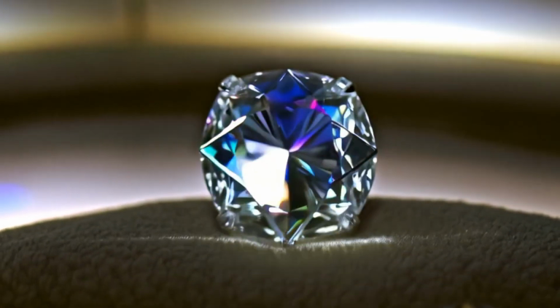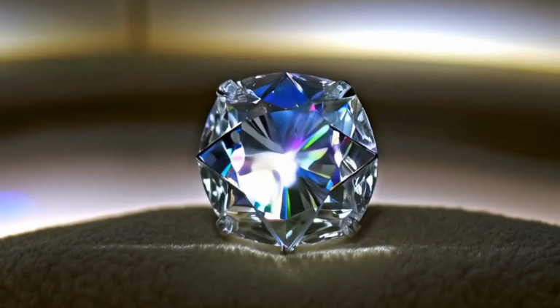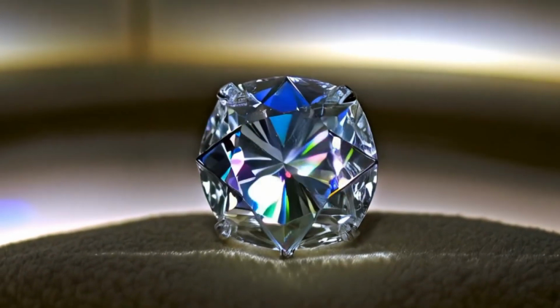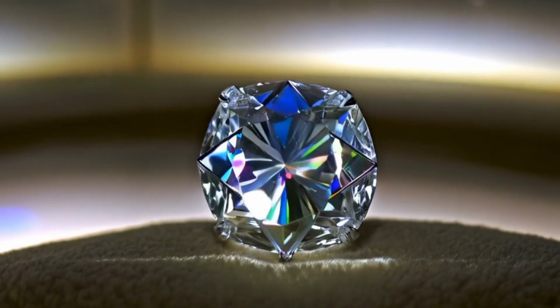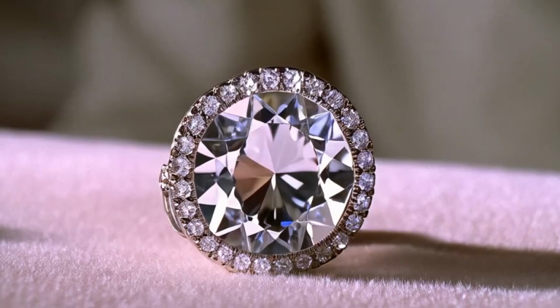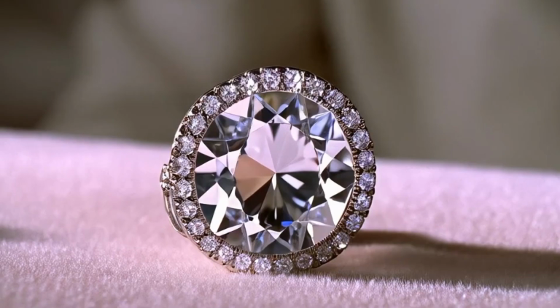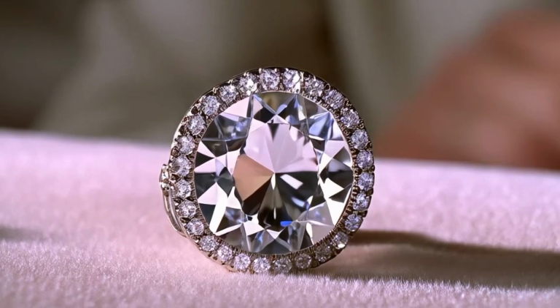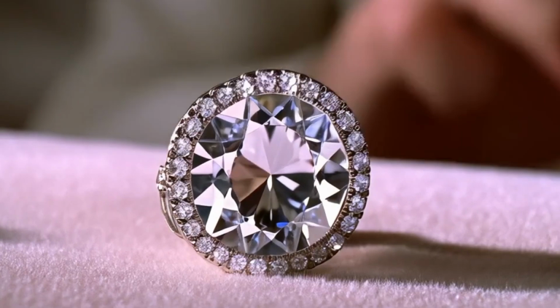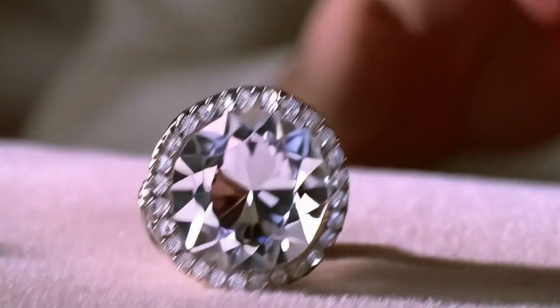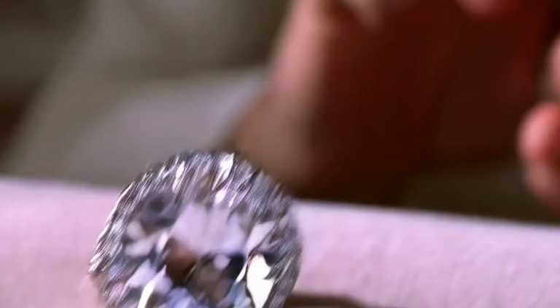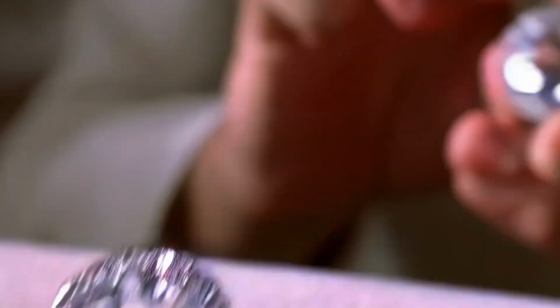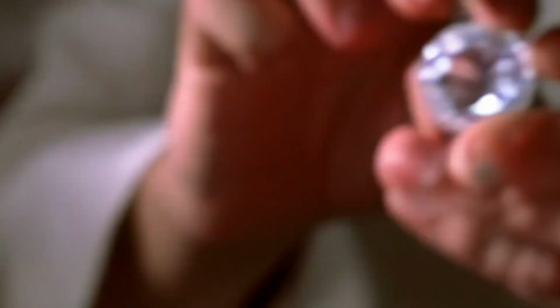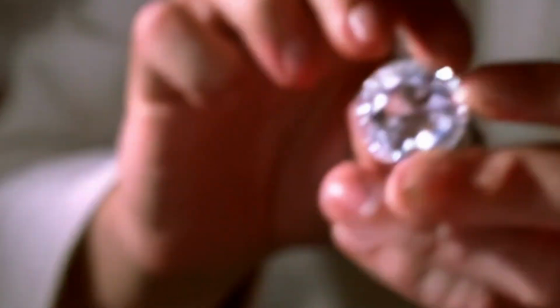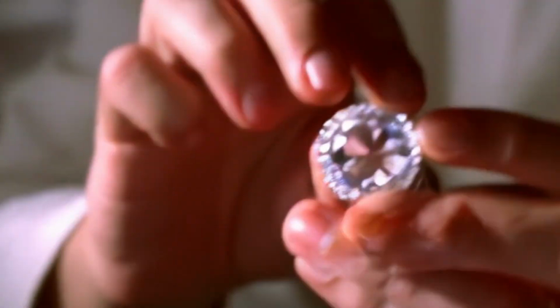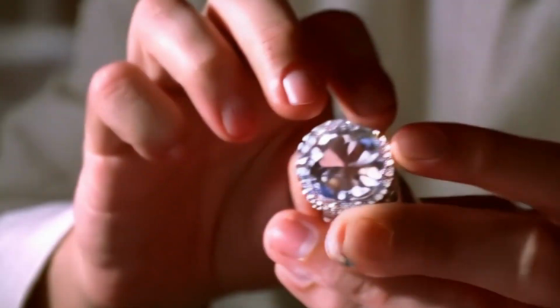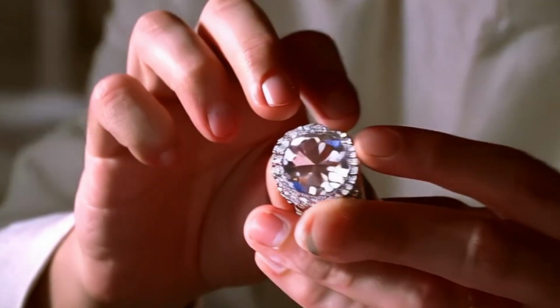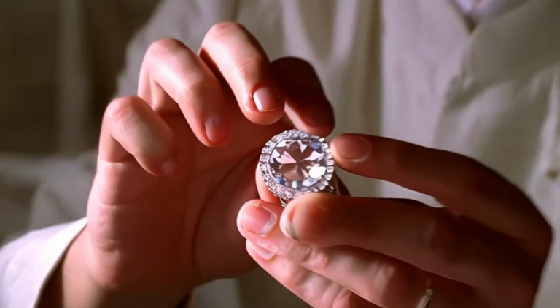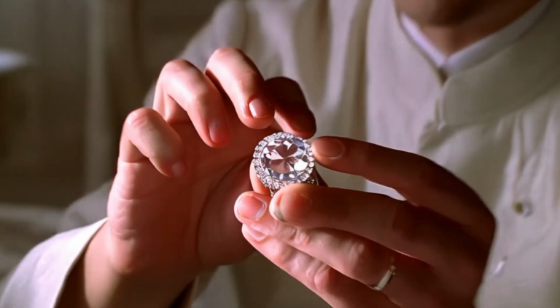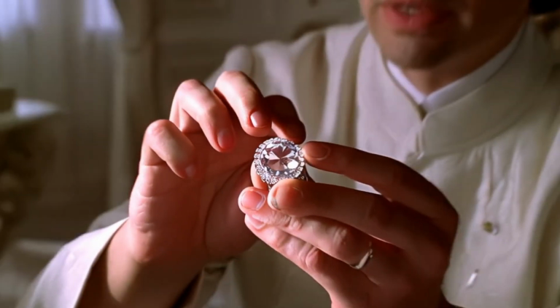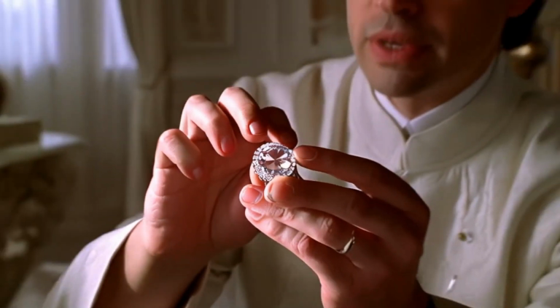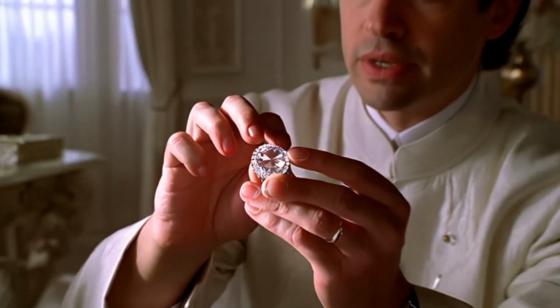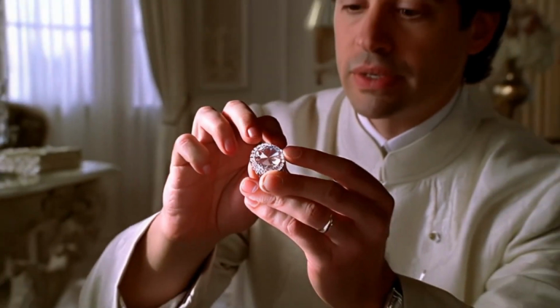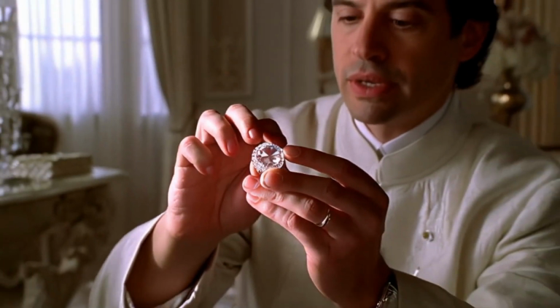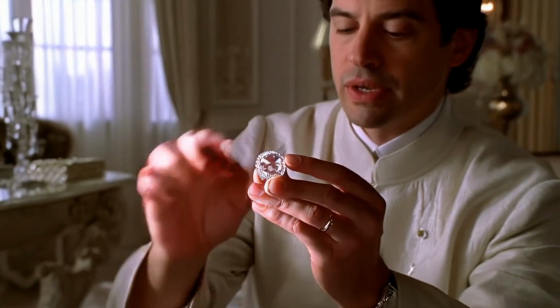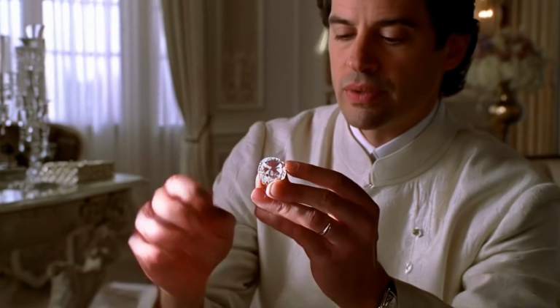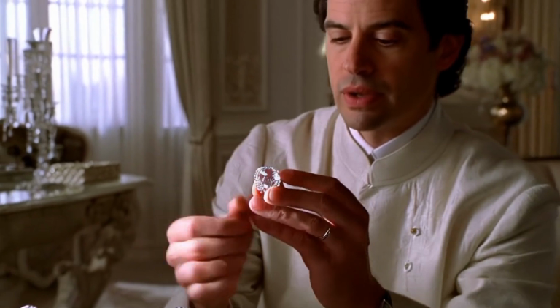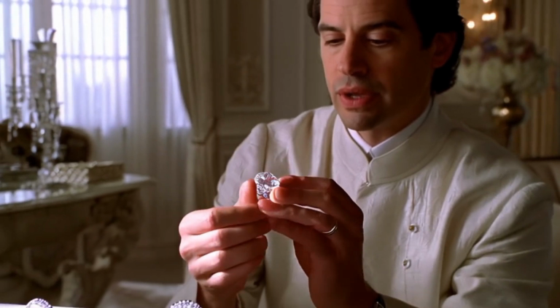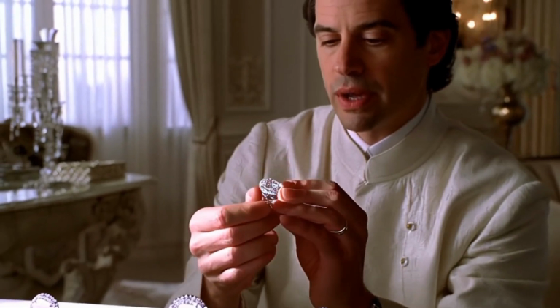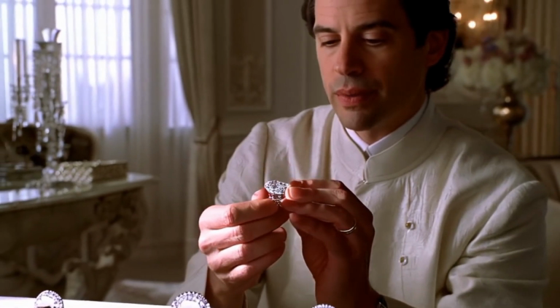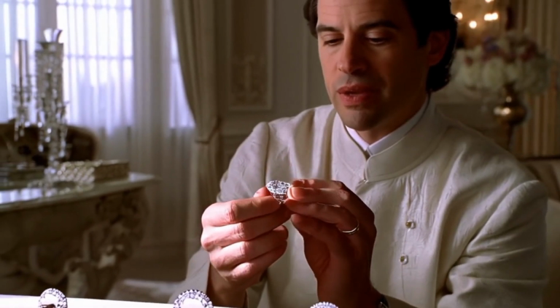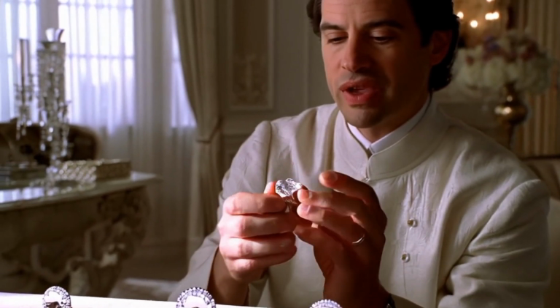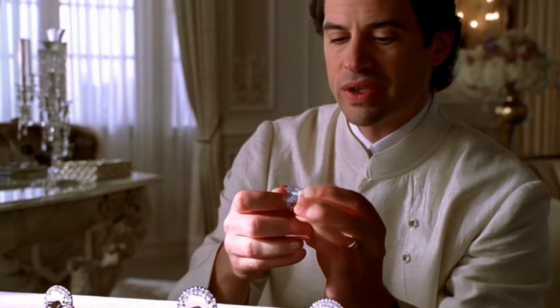Six: UV light test. Many diamonds fluoresce blue under UV light. If your stone glows blue, it's a possible sign it's a diamond. But not all real diamonds fluoresce and some fakes do.